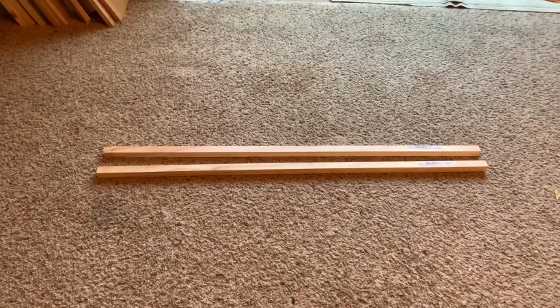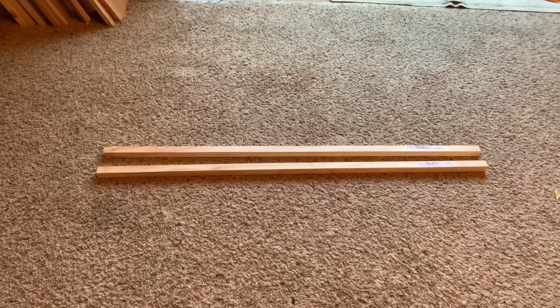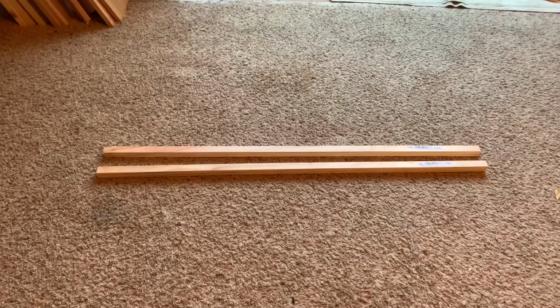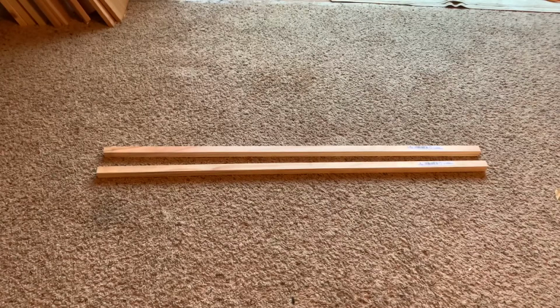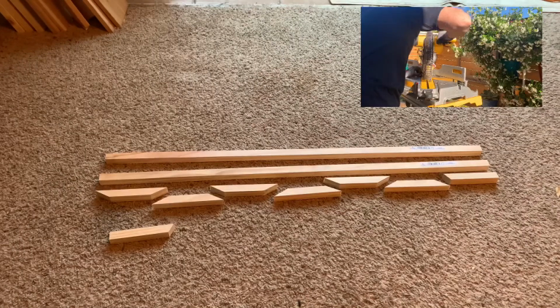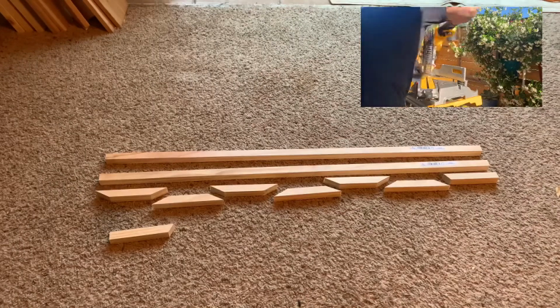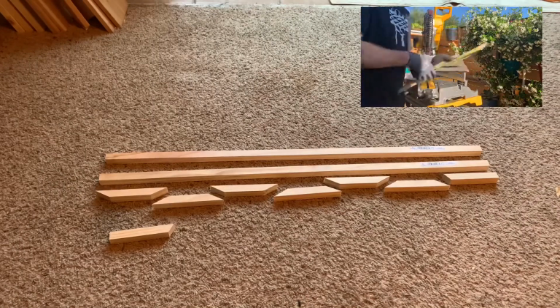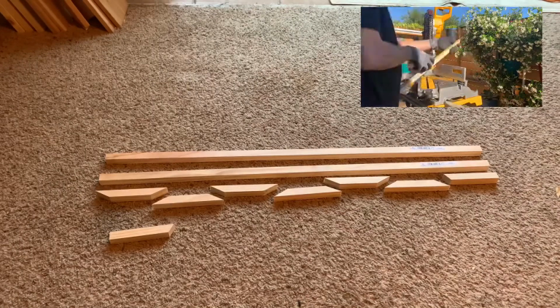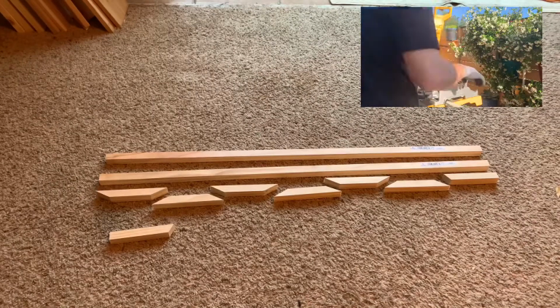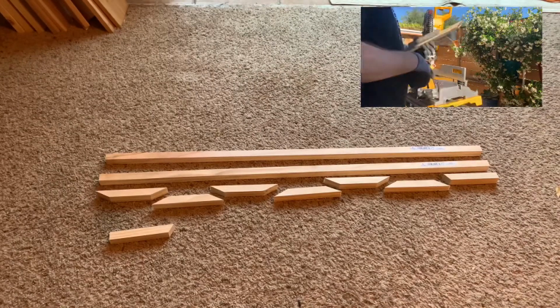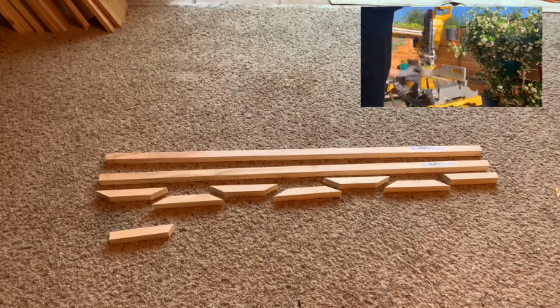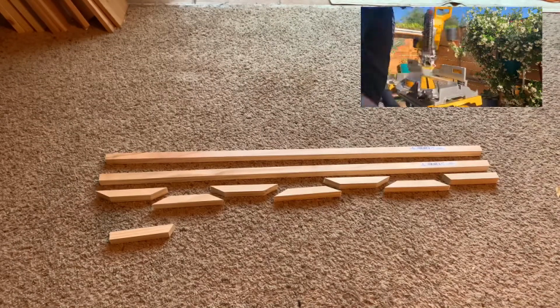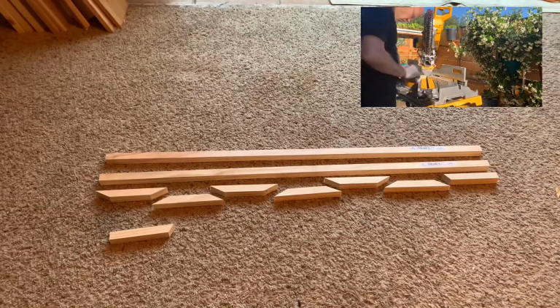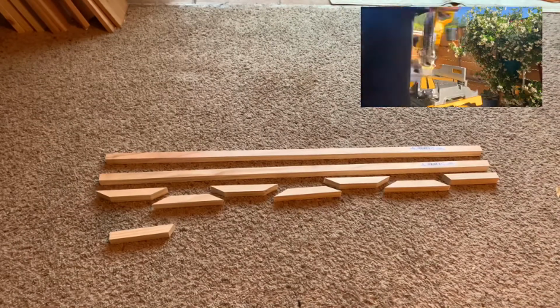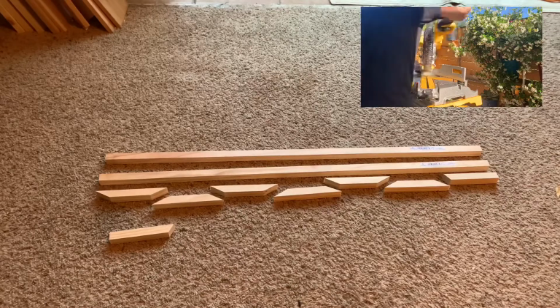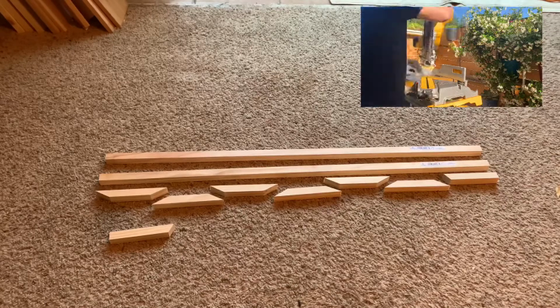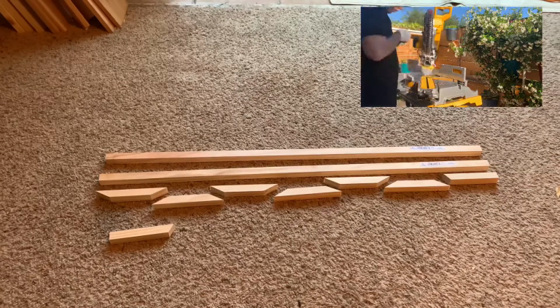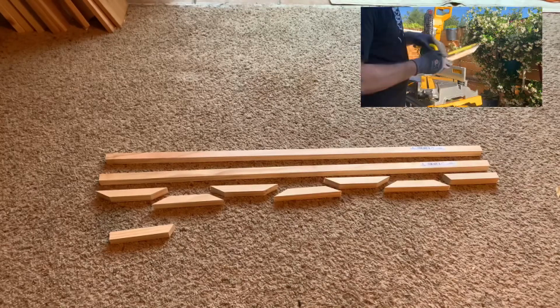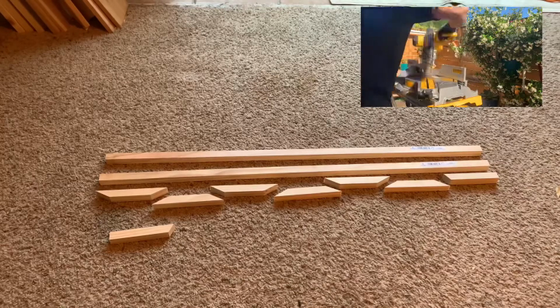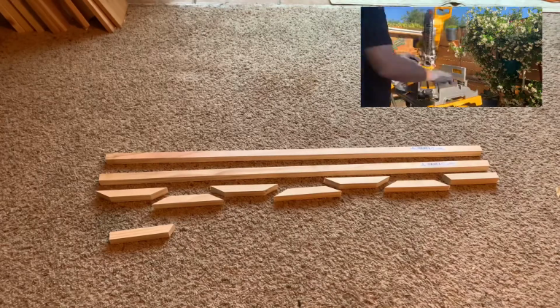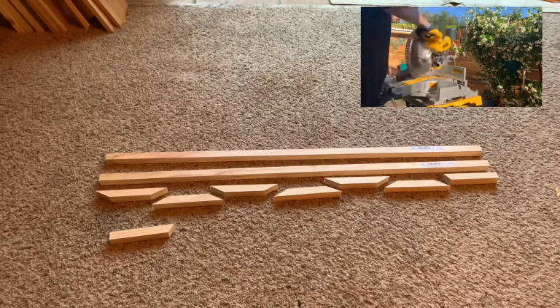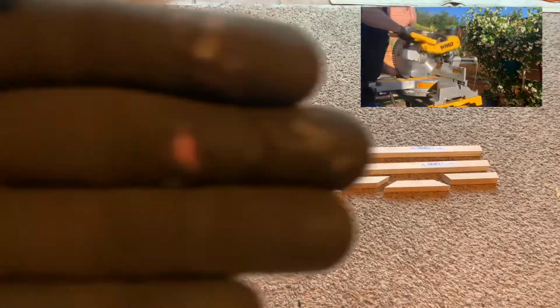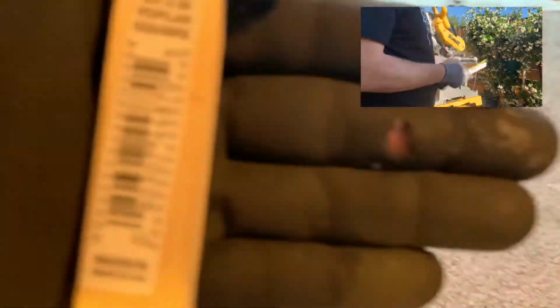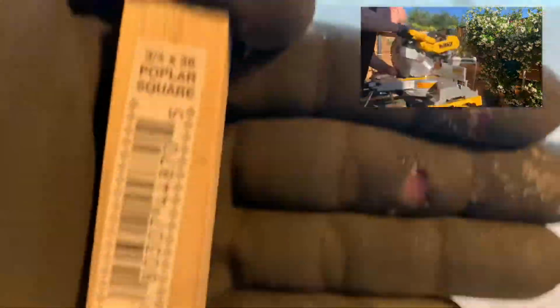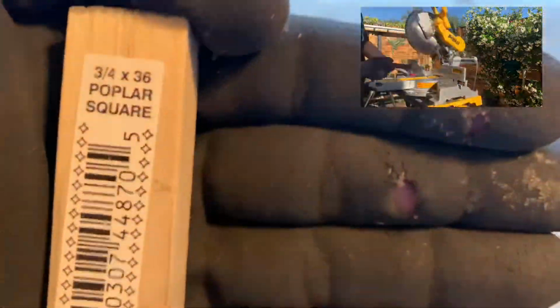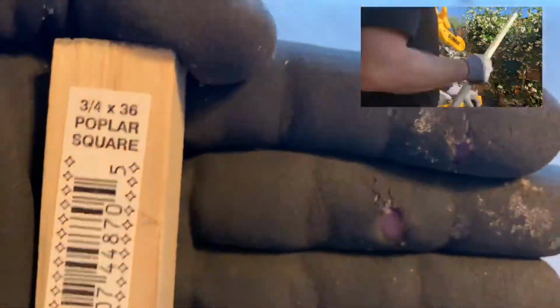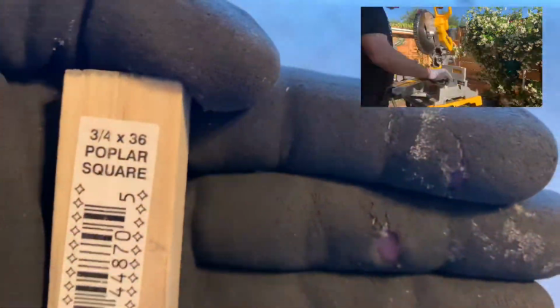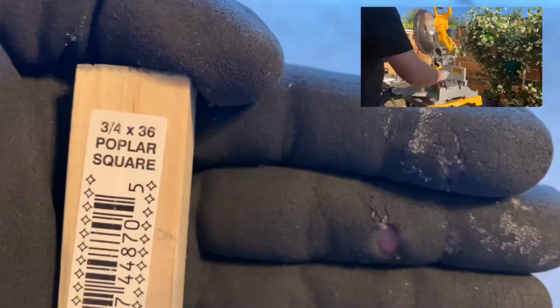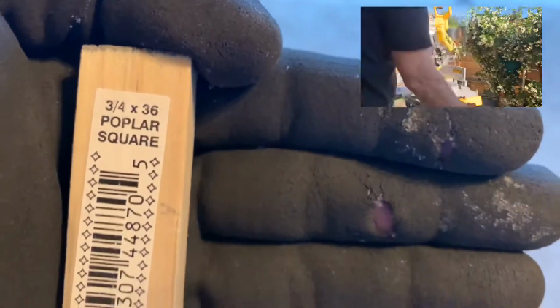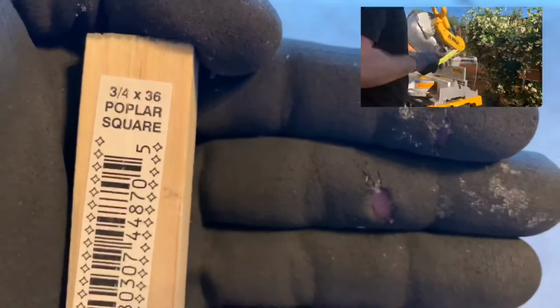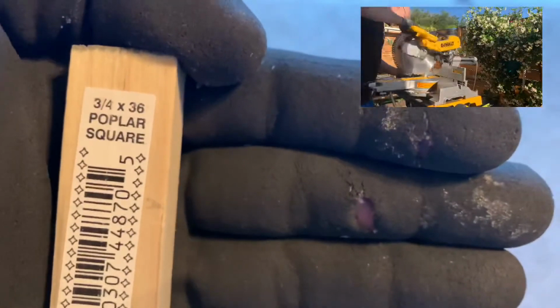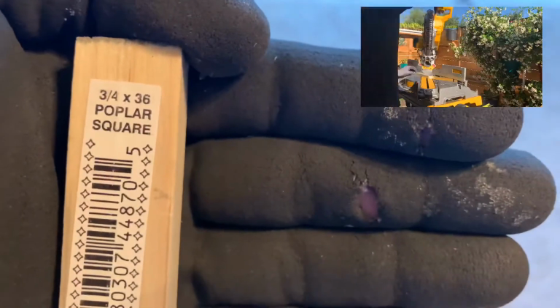Let's start off with some wood and make sure to cut it like this so you can minimize your waste. I've got two different types of wood here, poplar and pine, and I'm using three-quarter inch square, 36-inch long dowels.